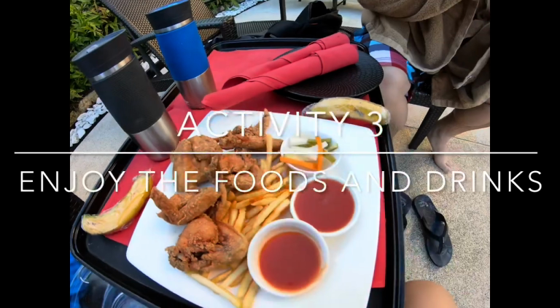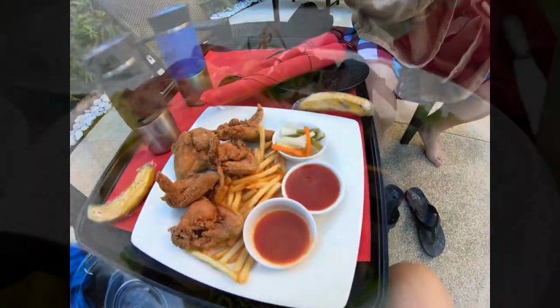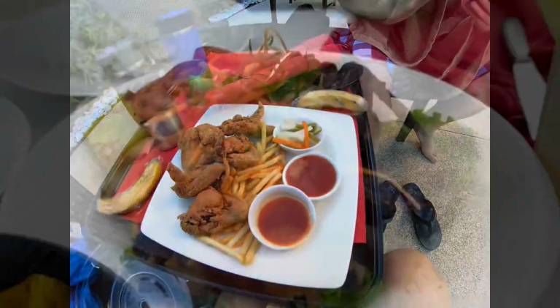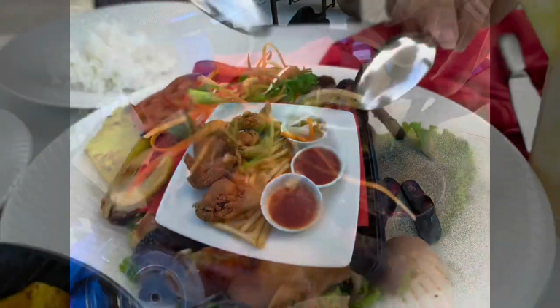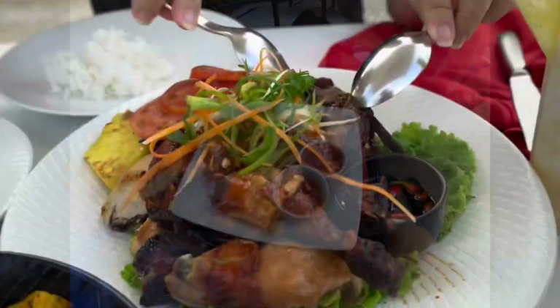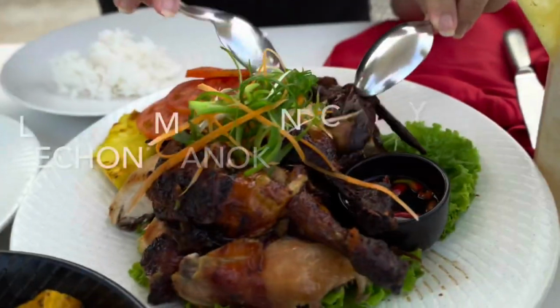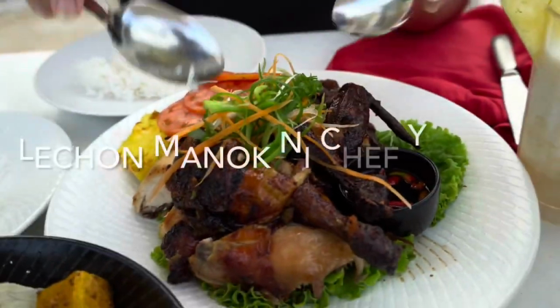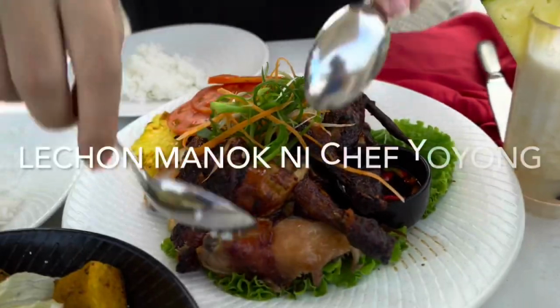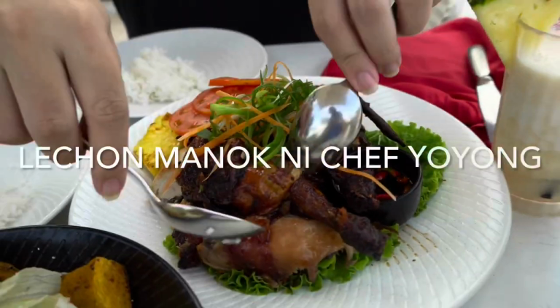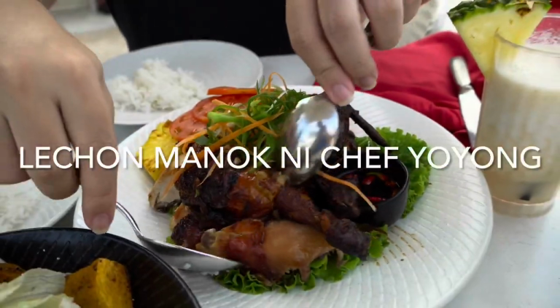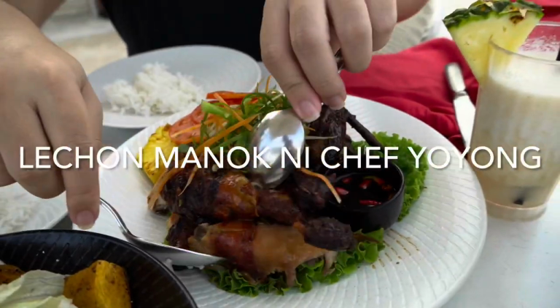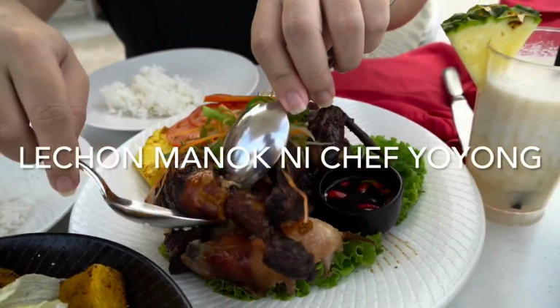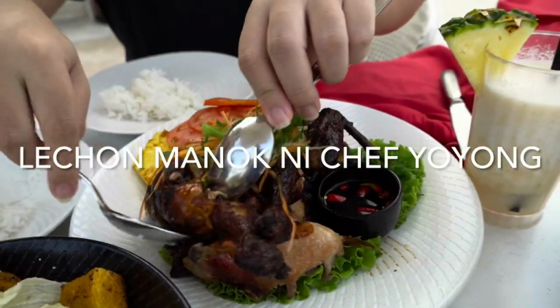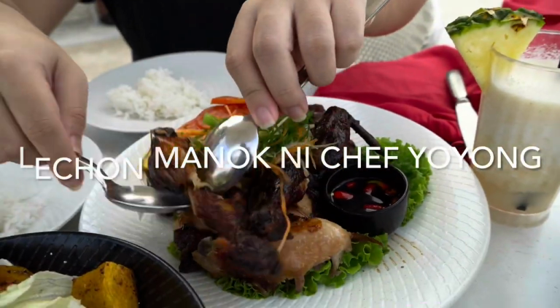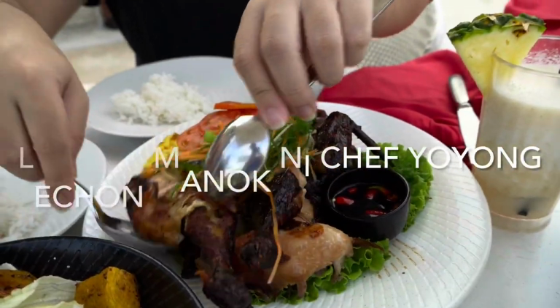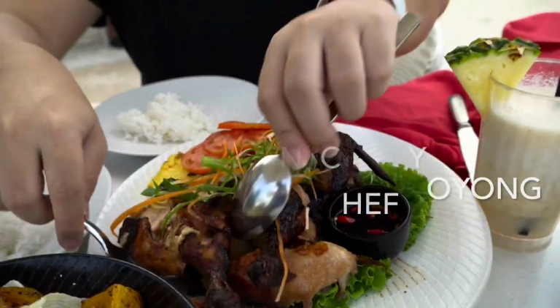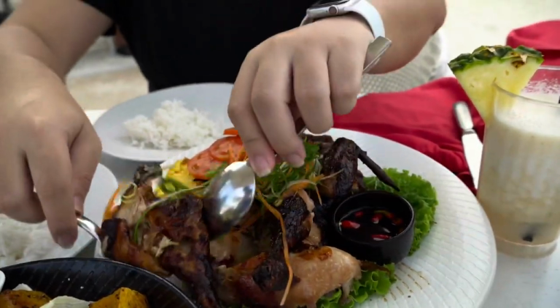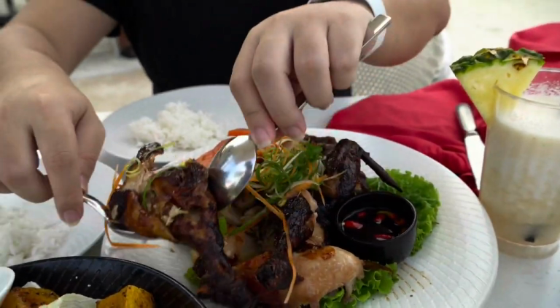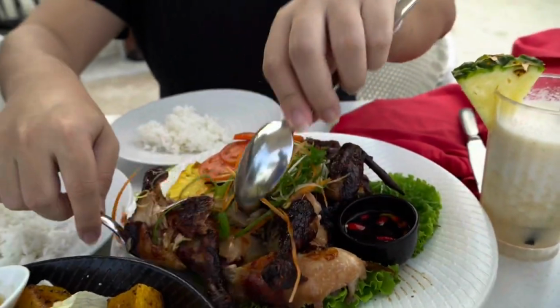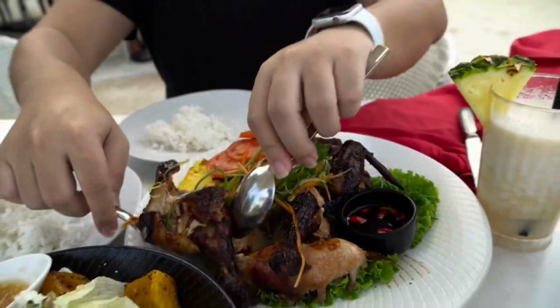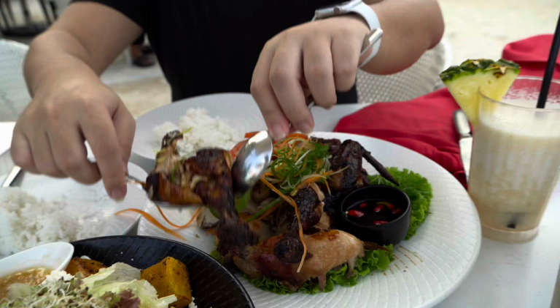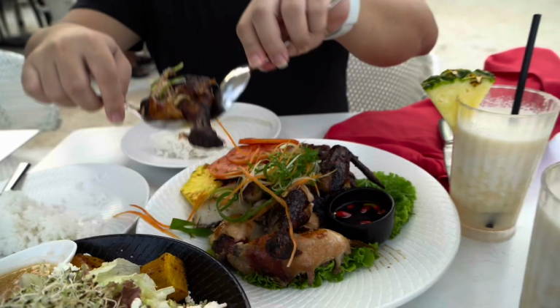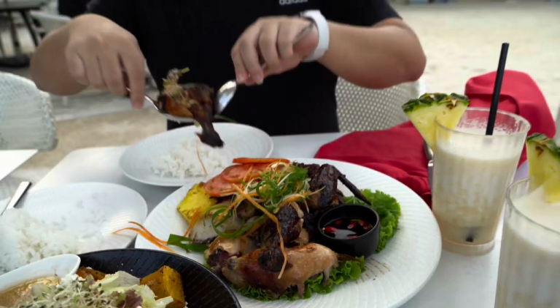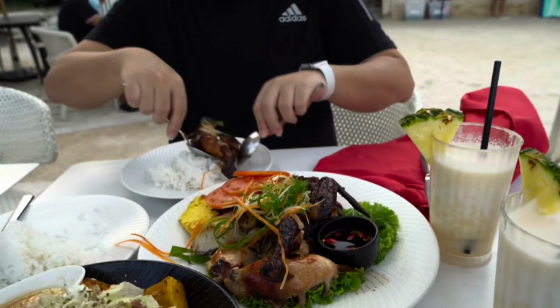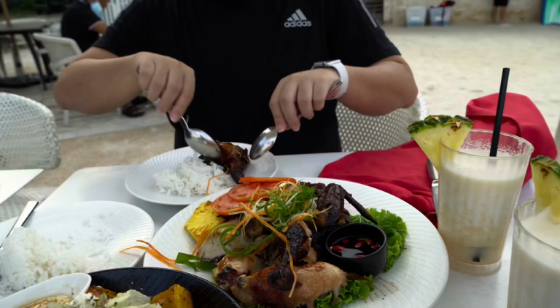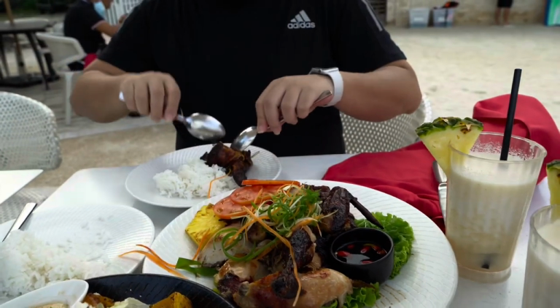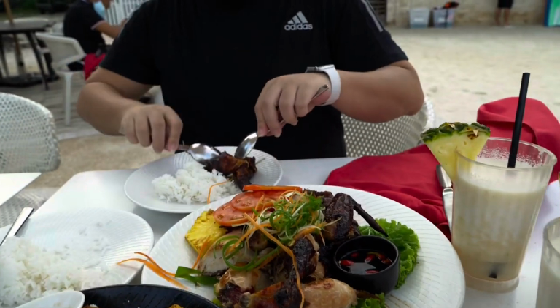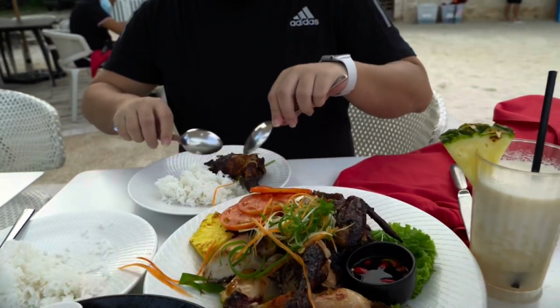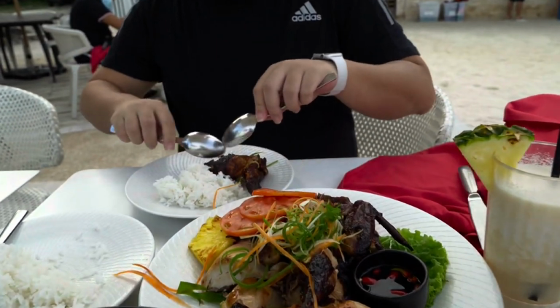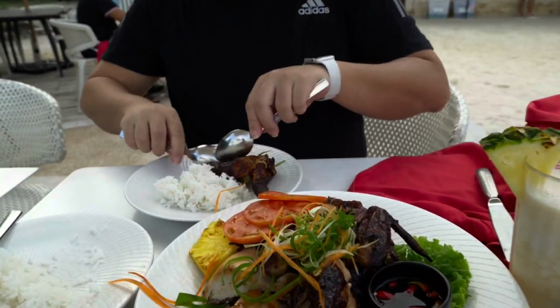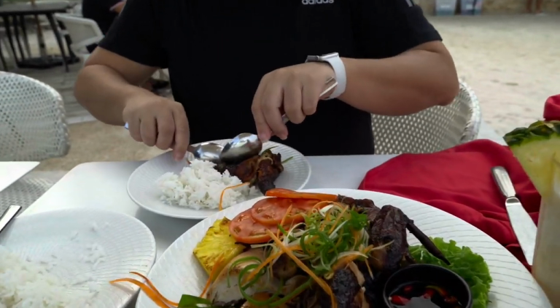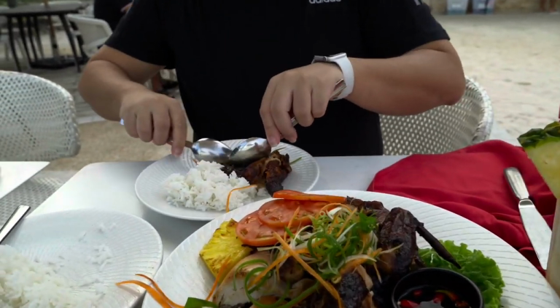We're here at the Grease Bar. We're trying to eat Chef Yoyong's lechon manok. It's my favorite.